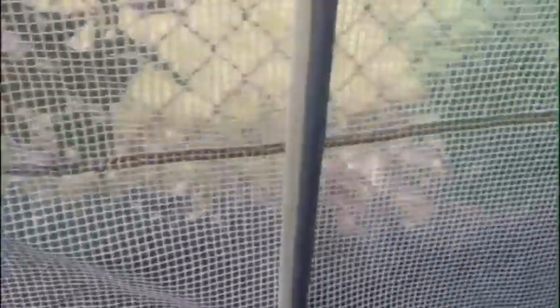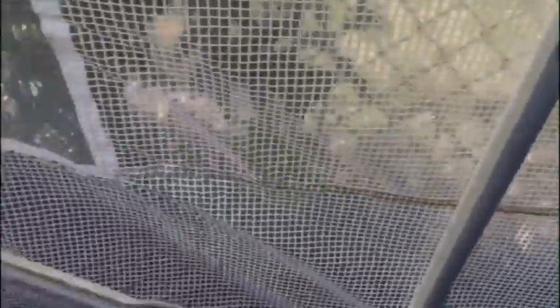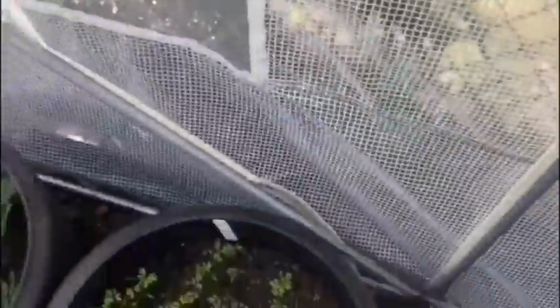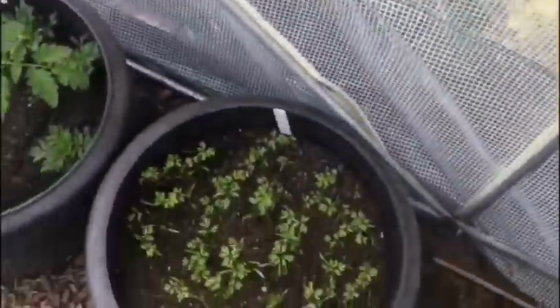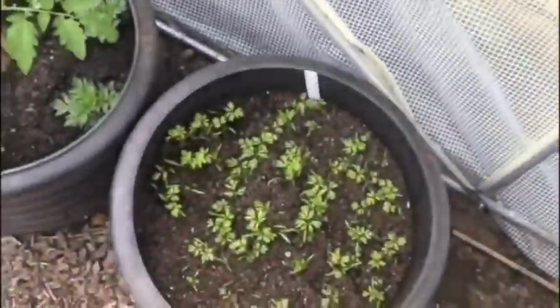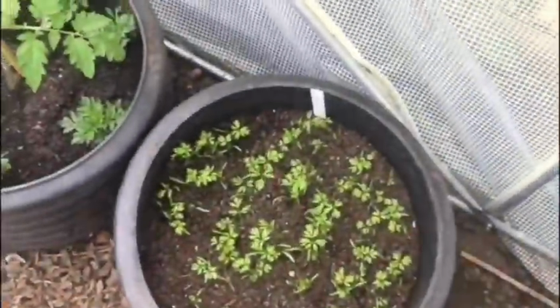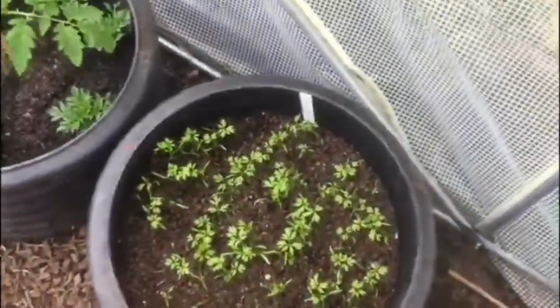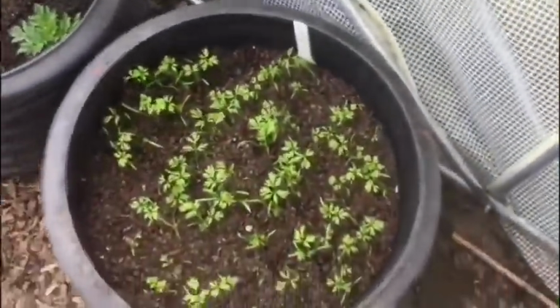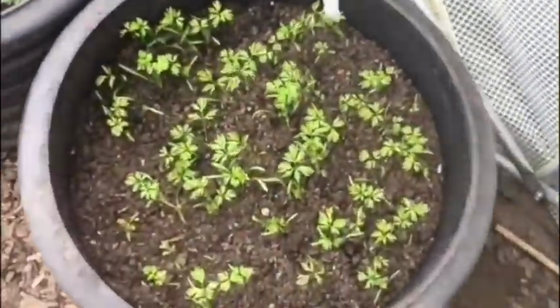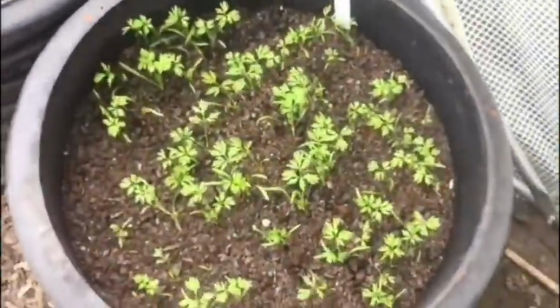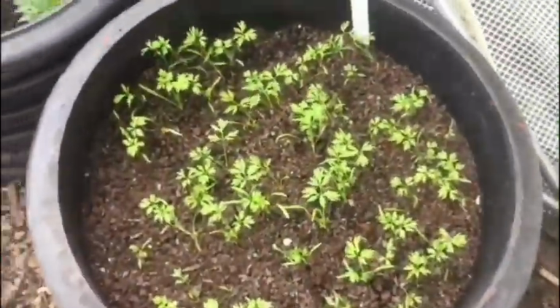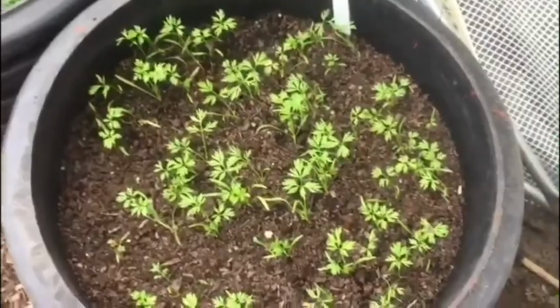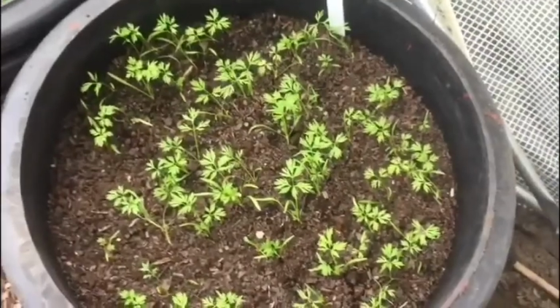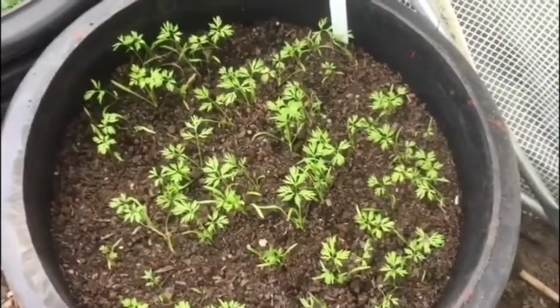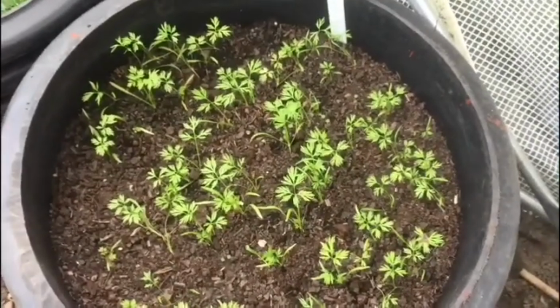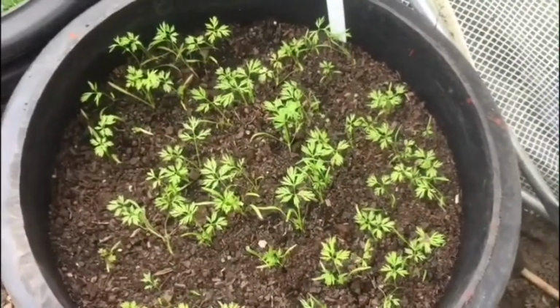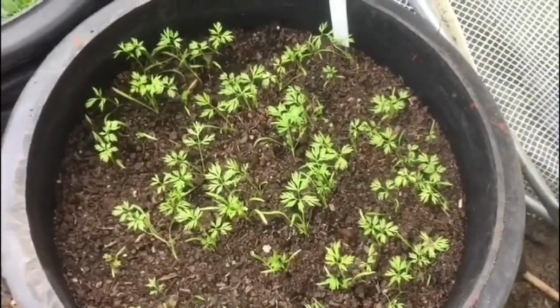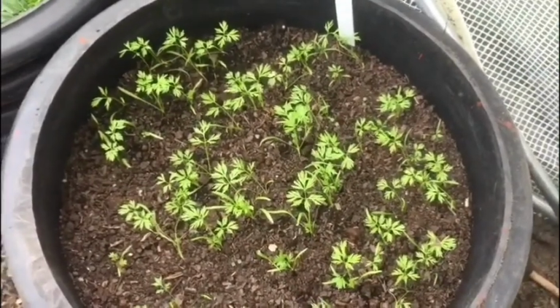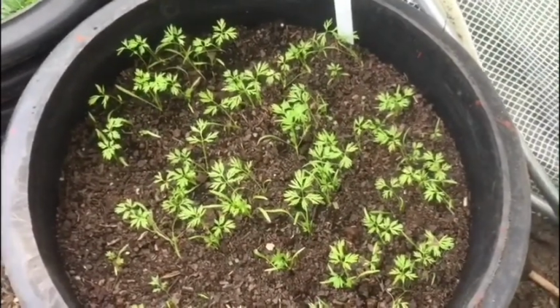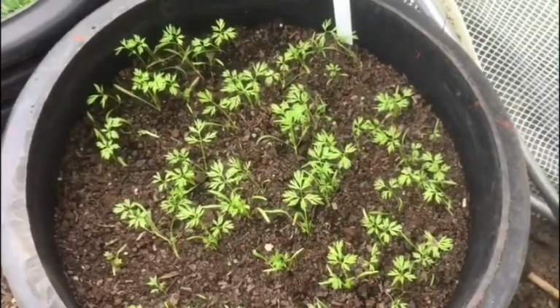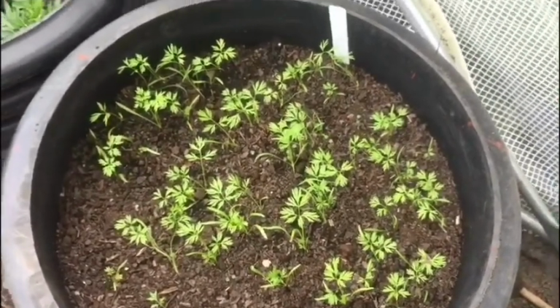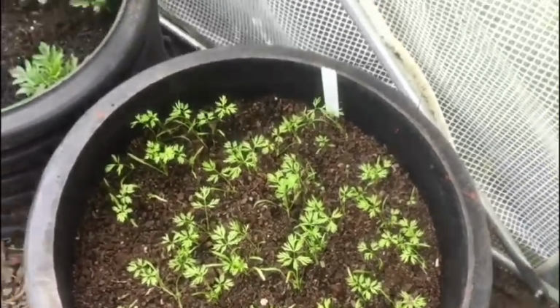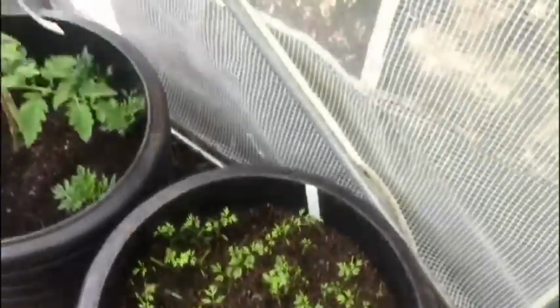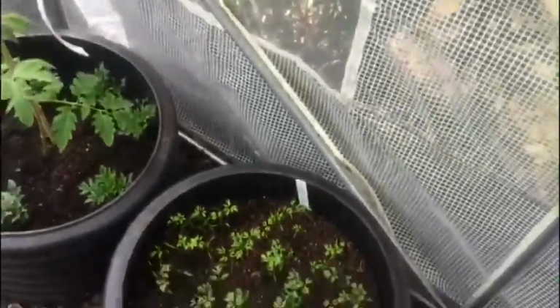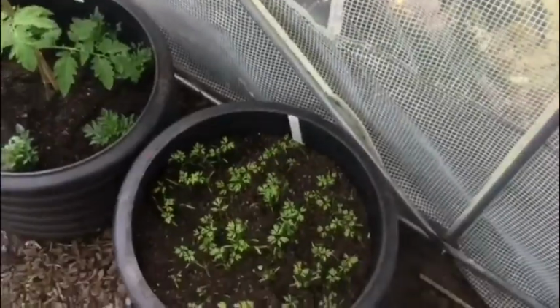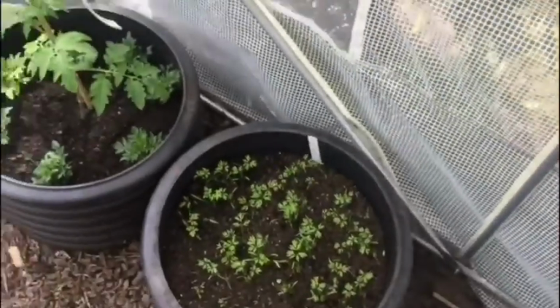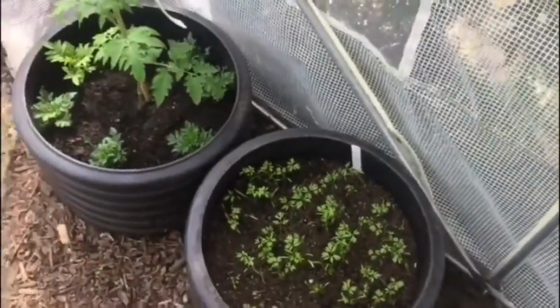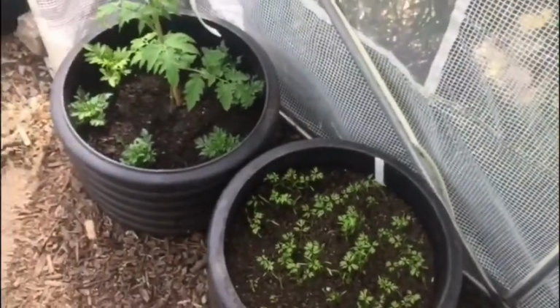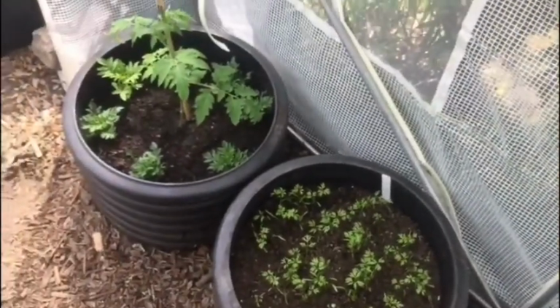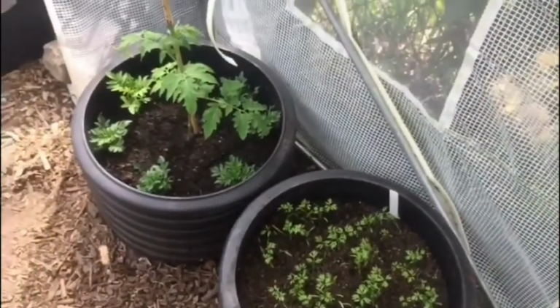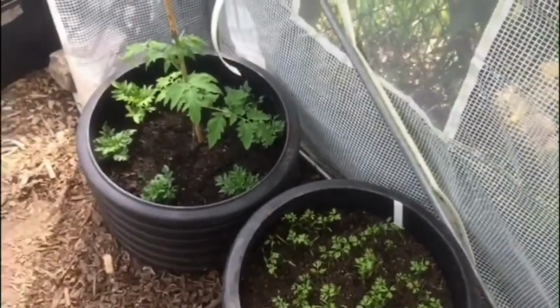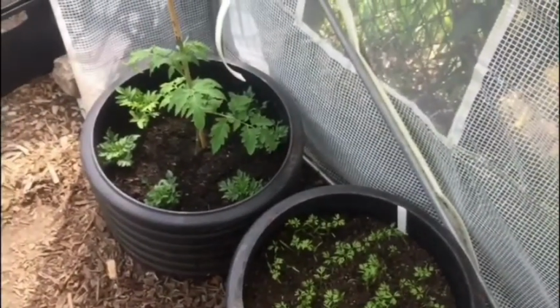These are the autumn king carrots - they're doing okay, not too bad. That's the polytunnel tour and what's going on in there.